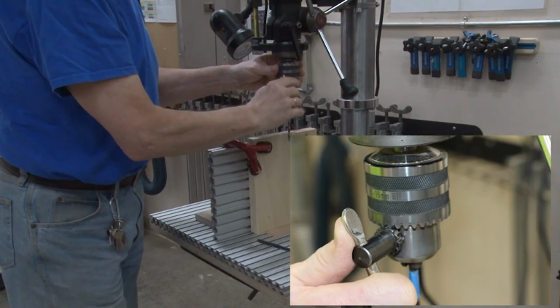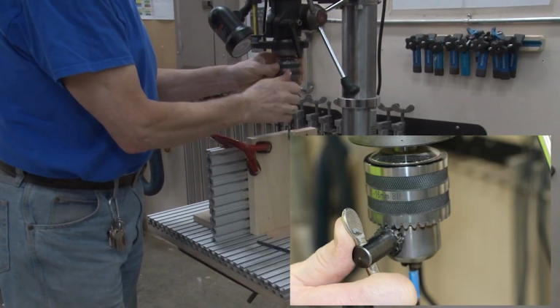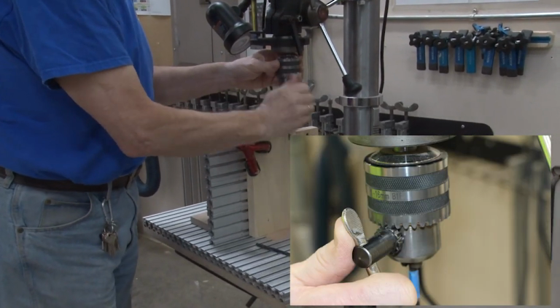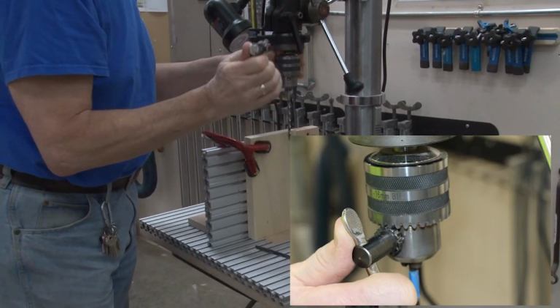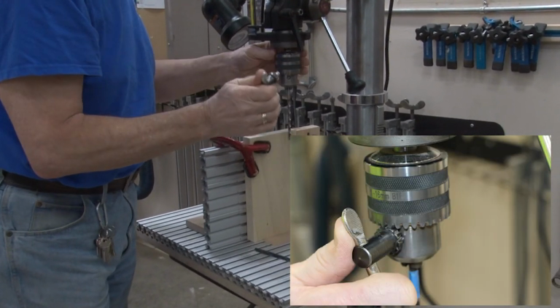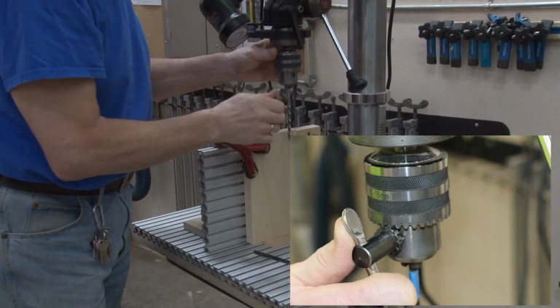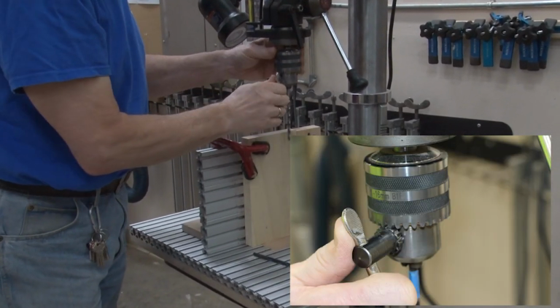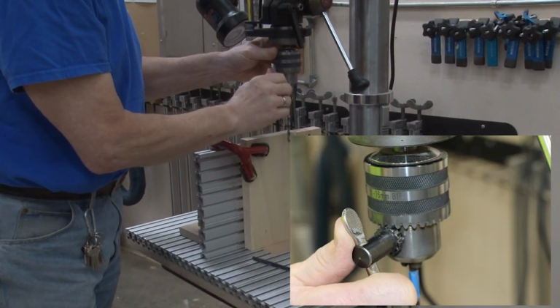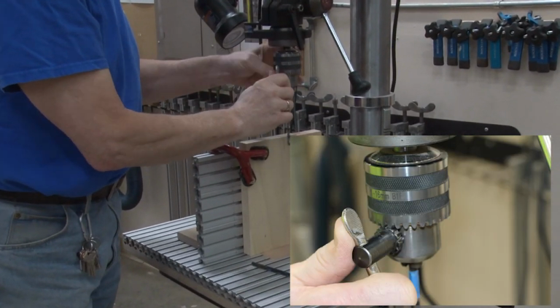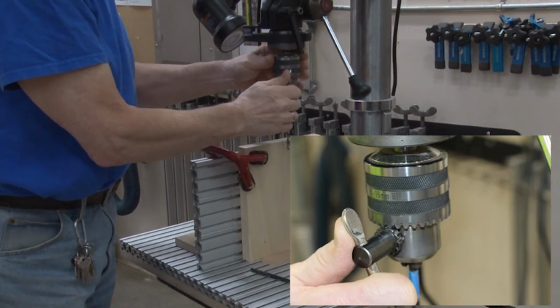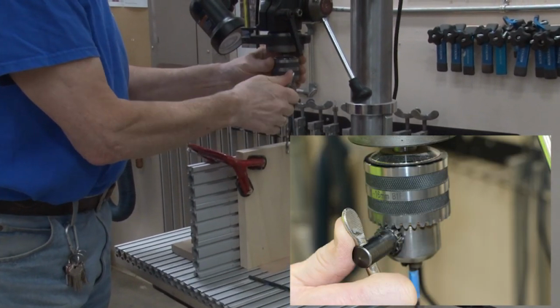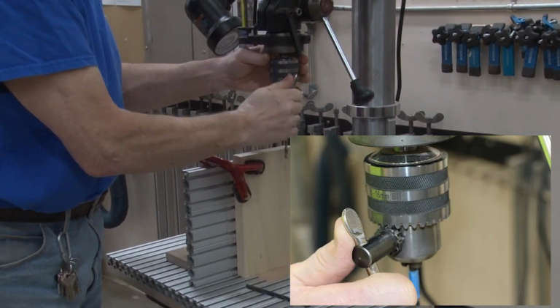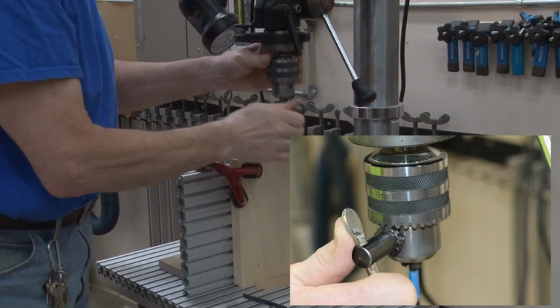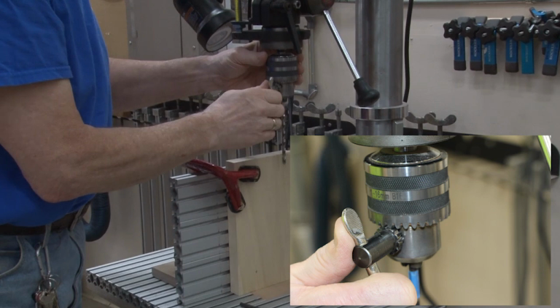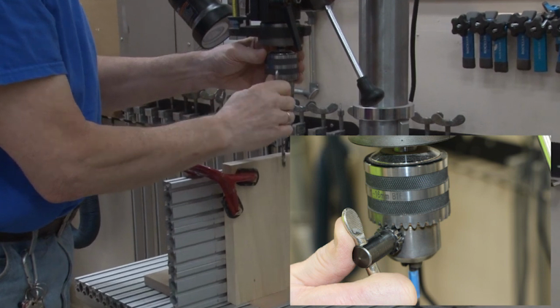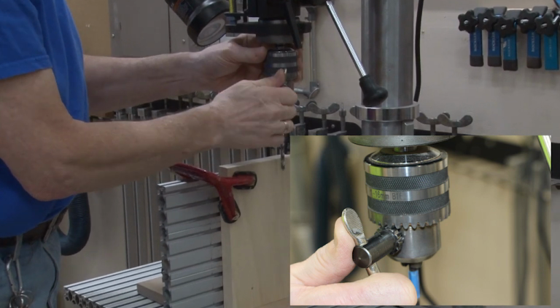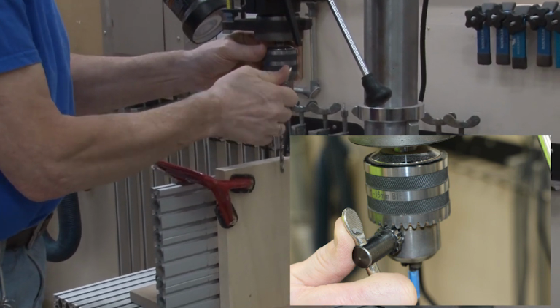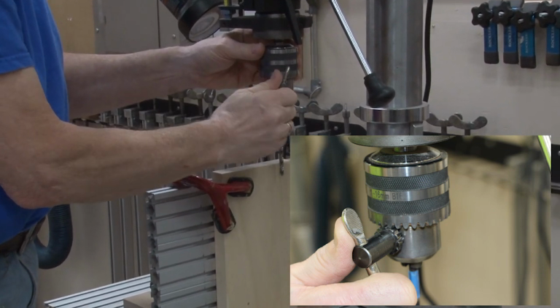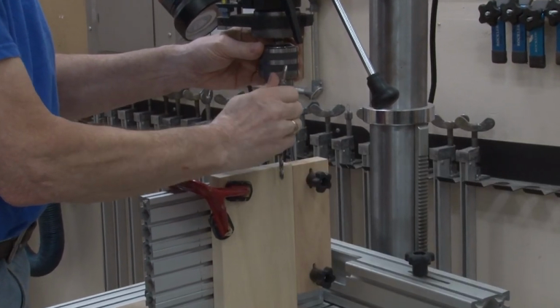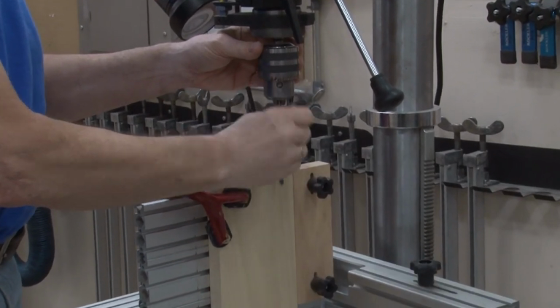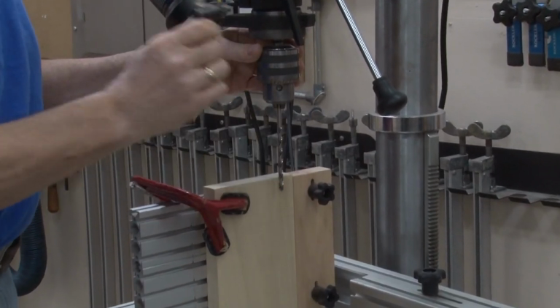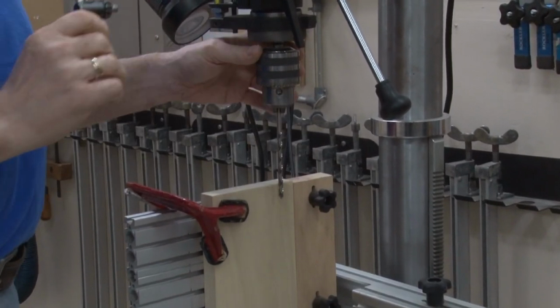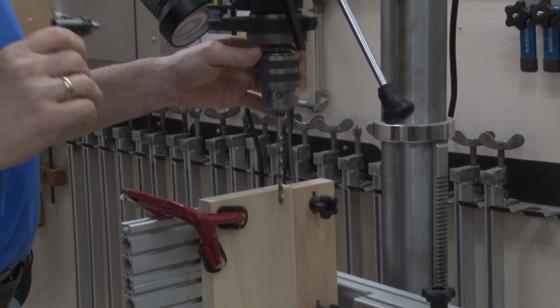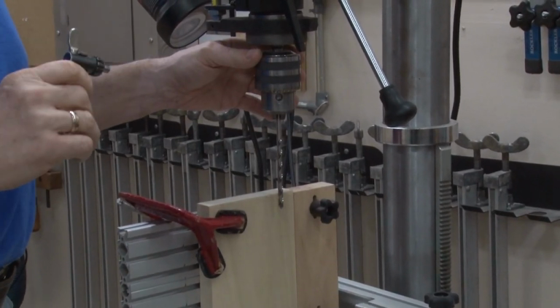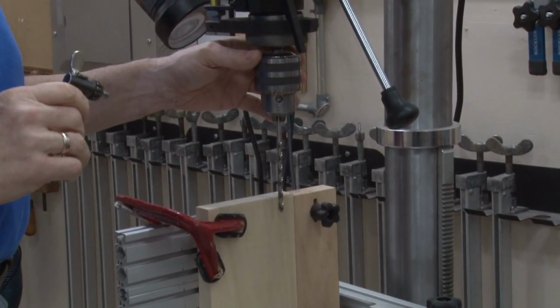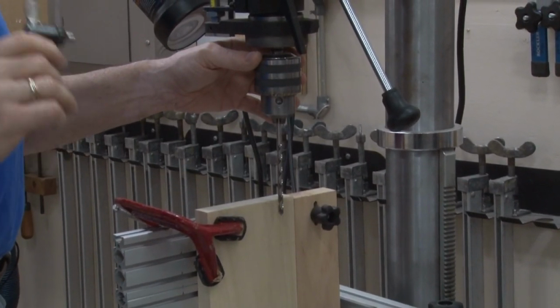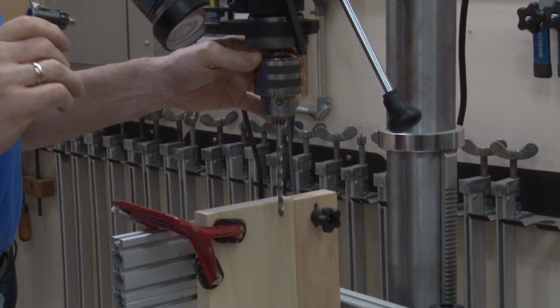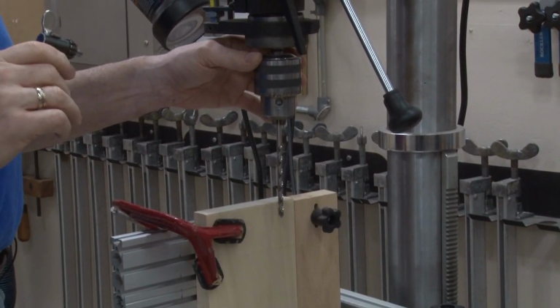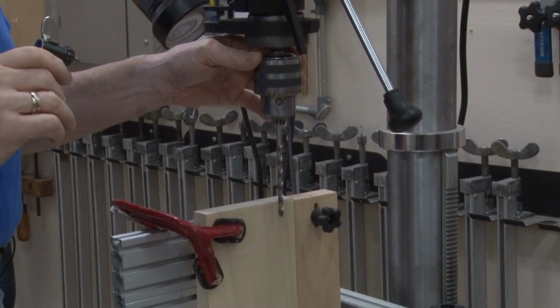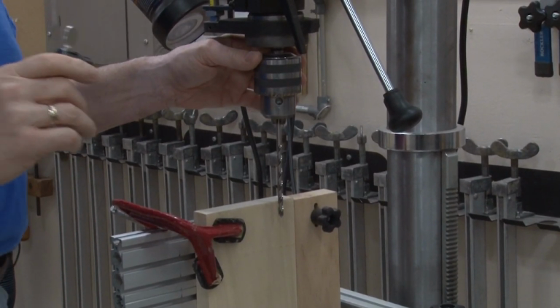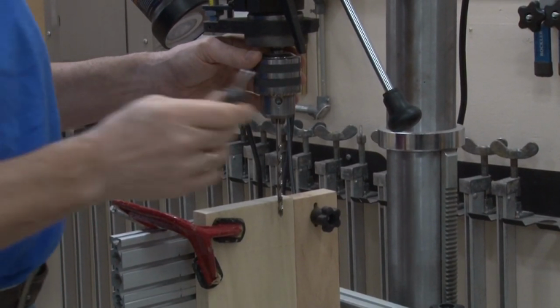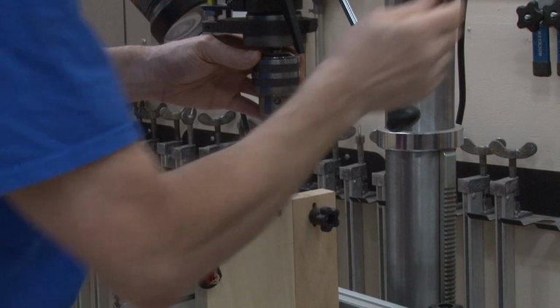Don't just do one hole in the chuck and consider it done. You have three holes — use all three. And if you can see, each time the chuck key is turning, which means it did have room to be tightened.